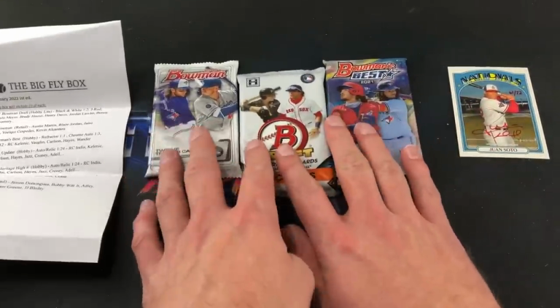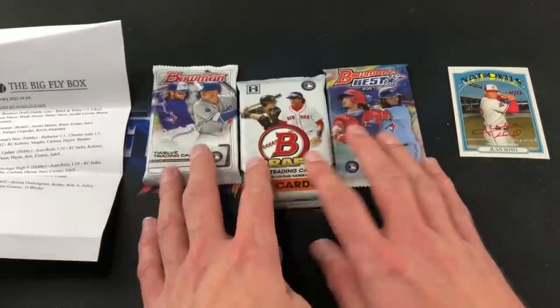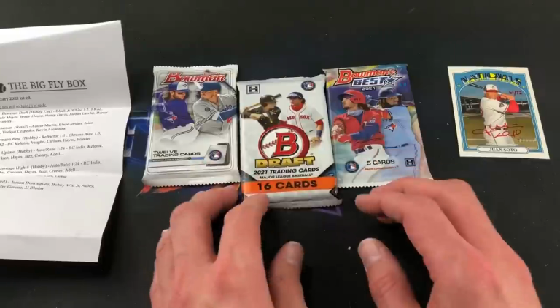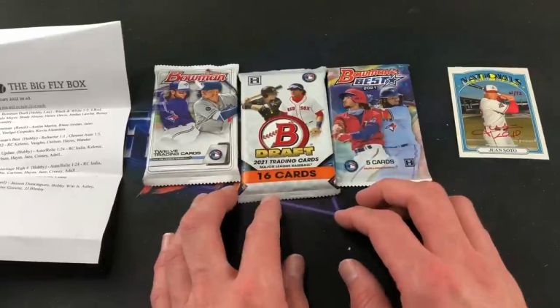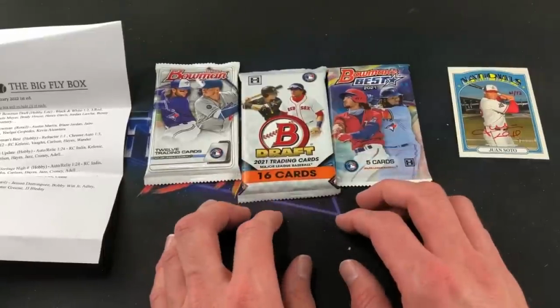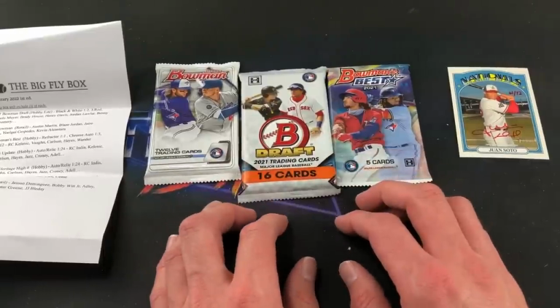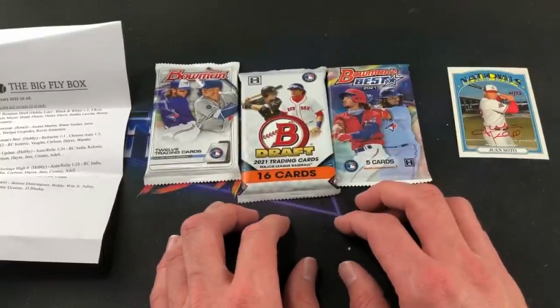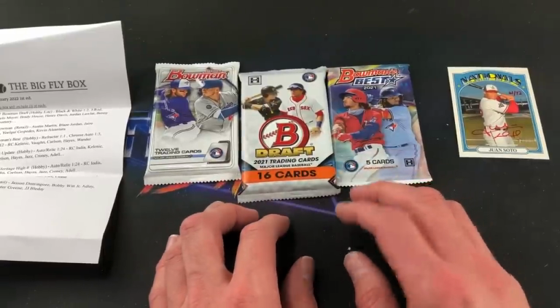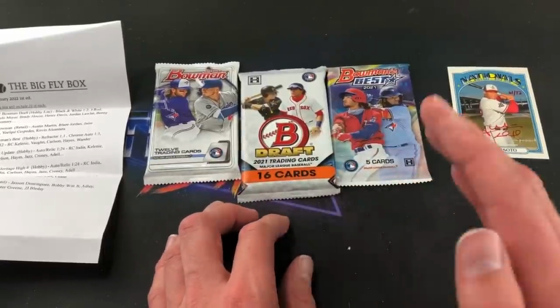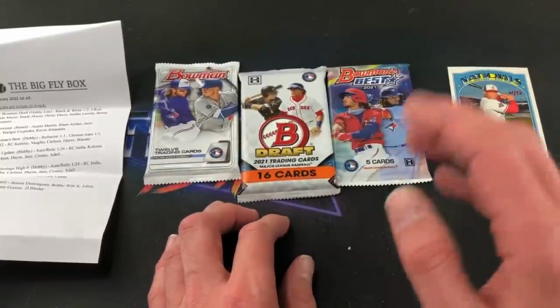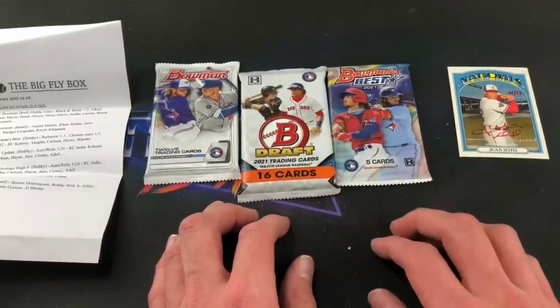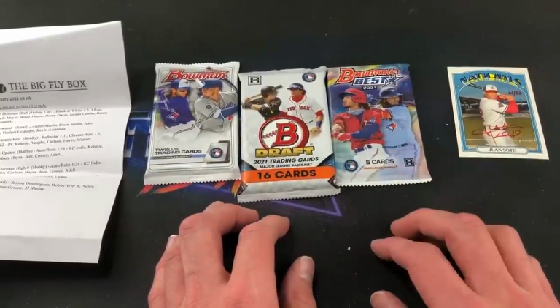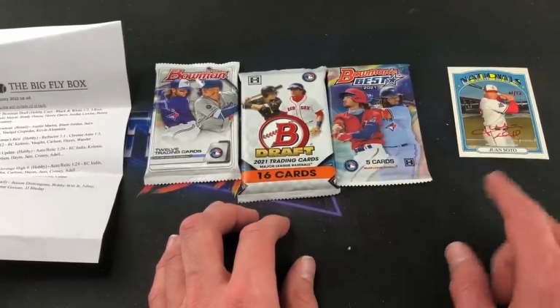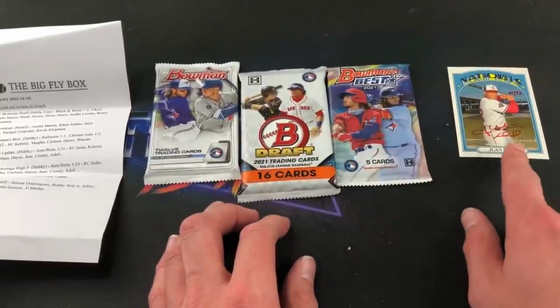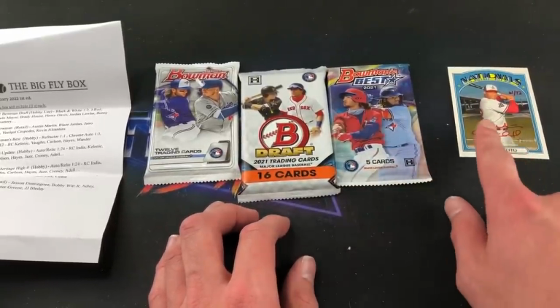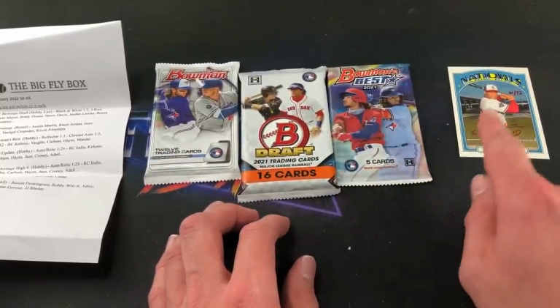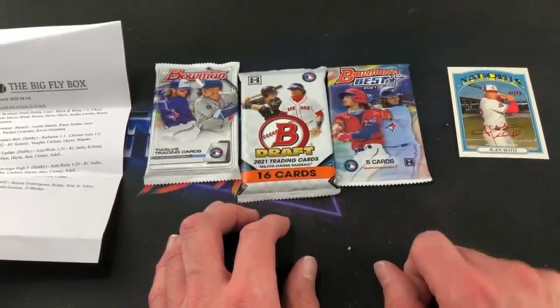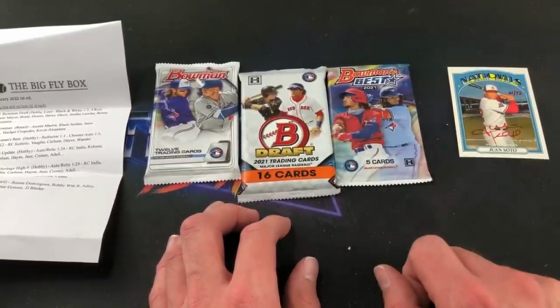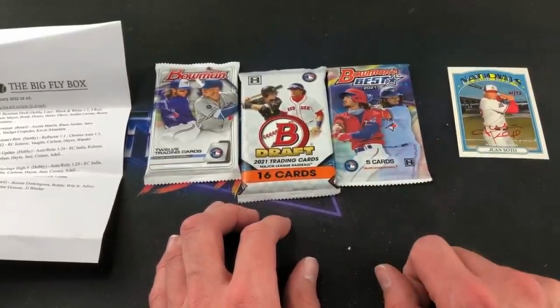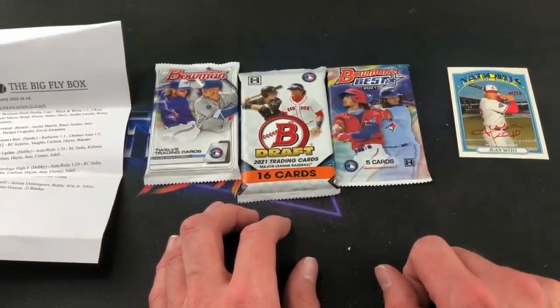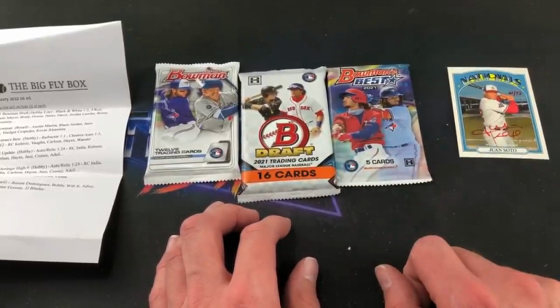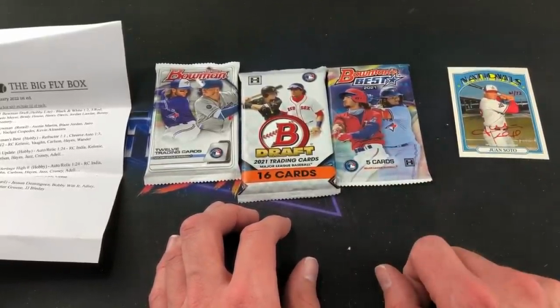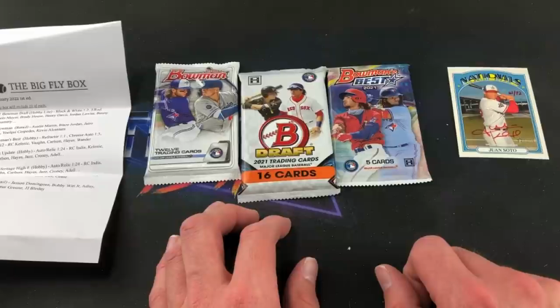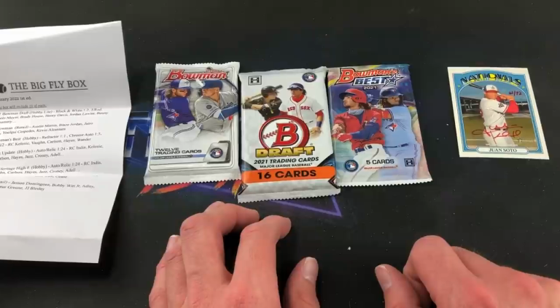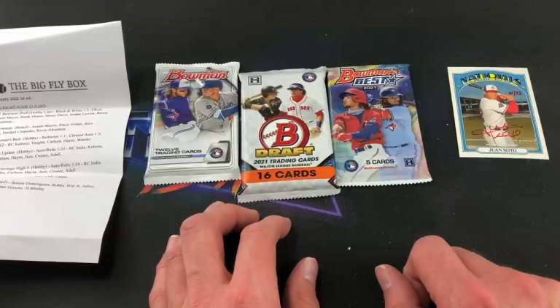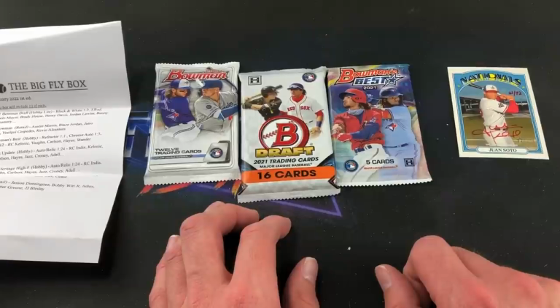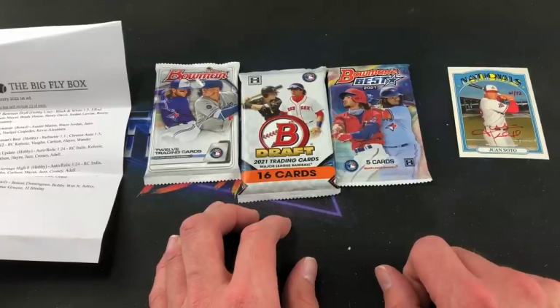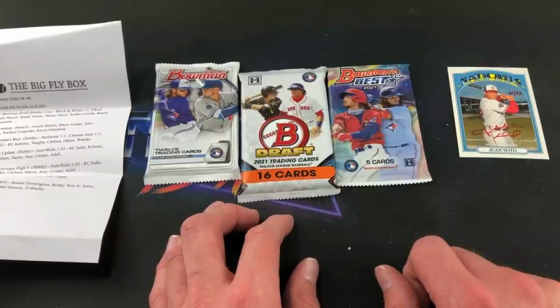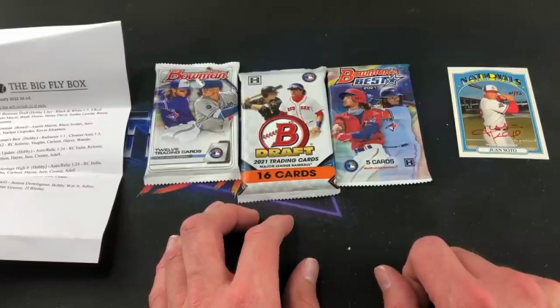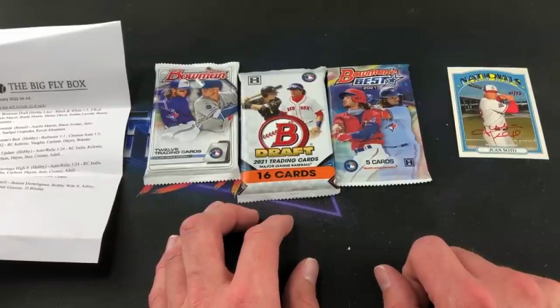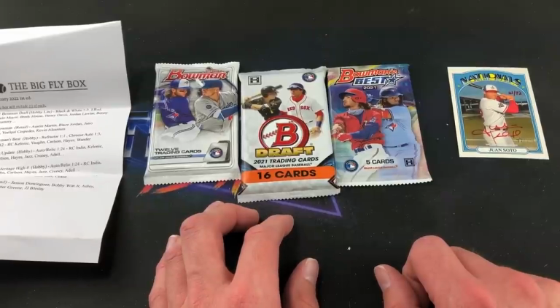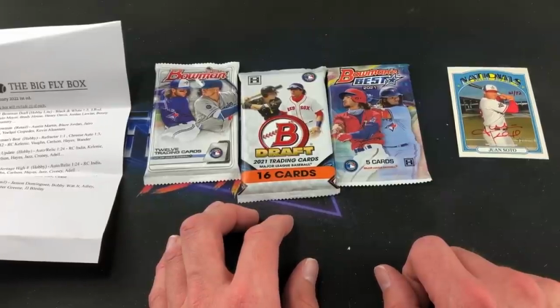So we have three packs left, and I feel like the value has already been returned just with that one Juan Soto auto. I'm not really sure what kind of price tag to put on that, but out of 72 — very nice.